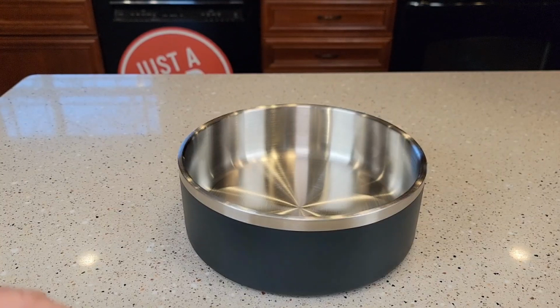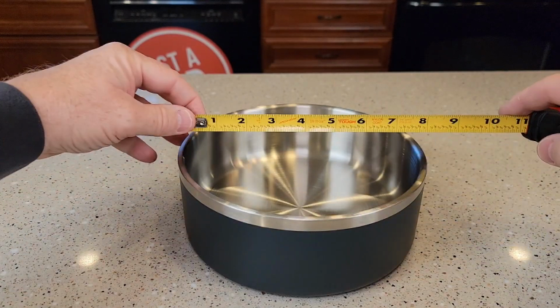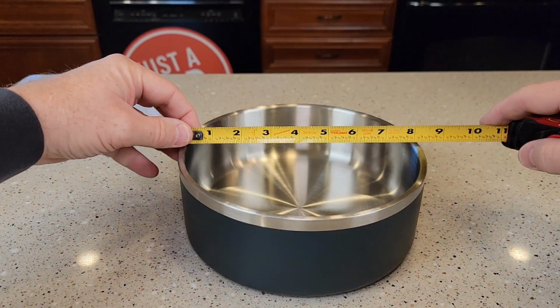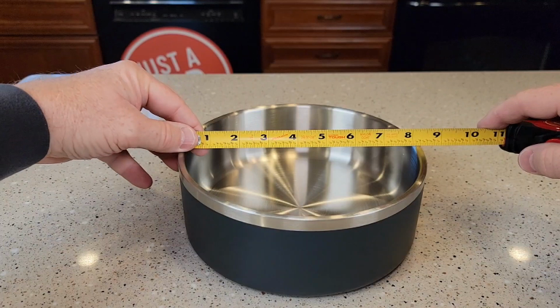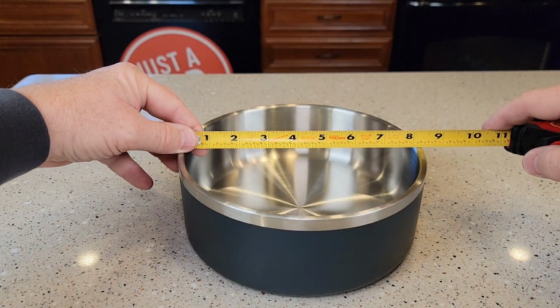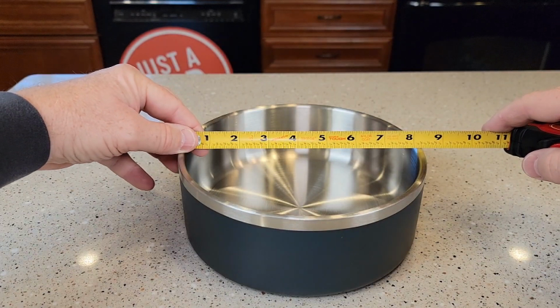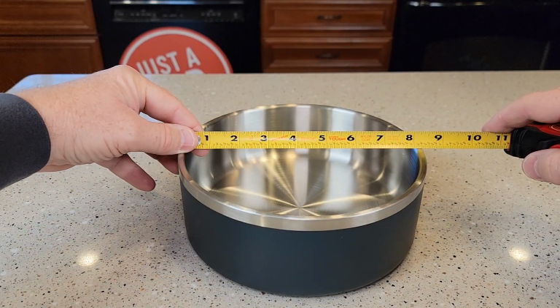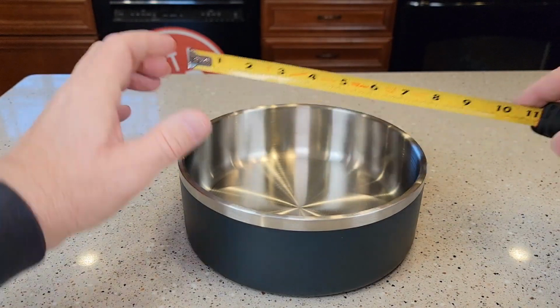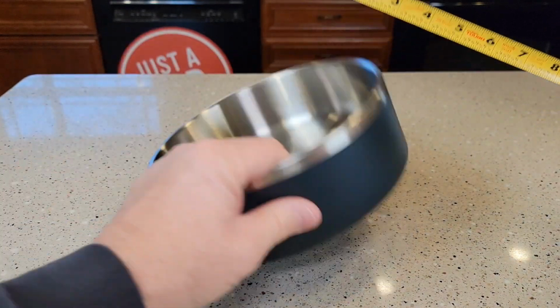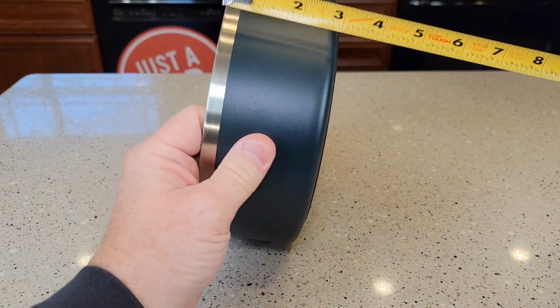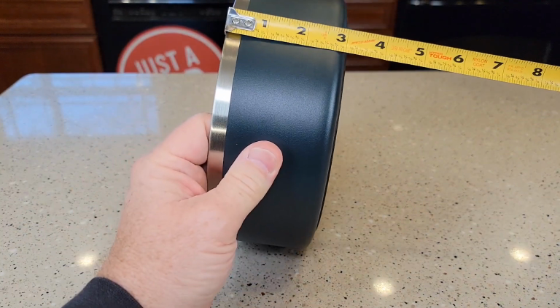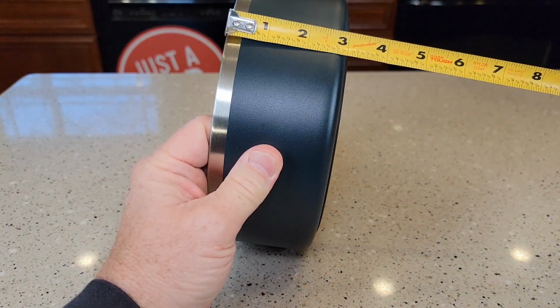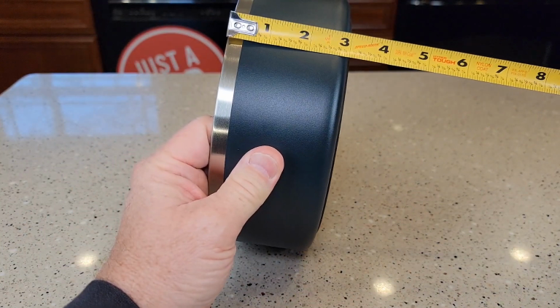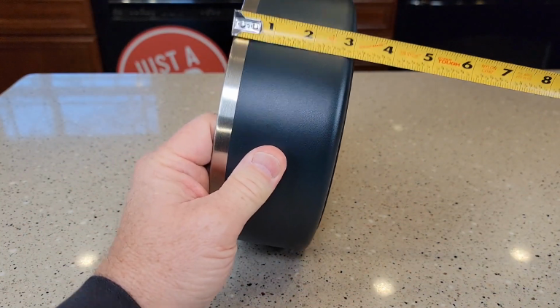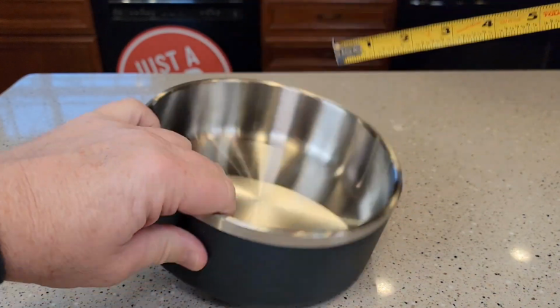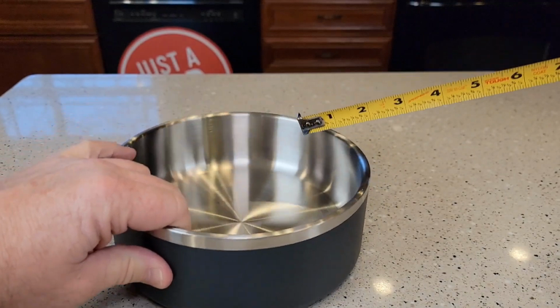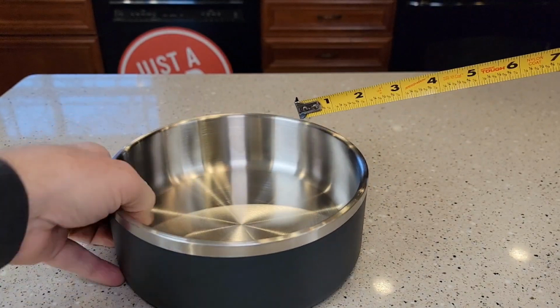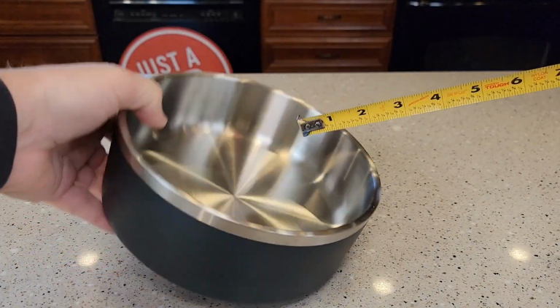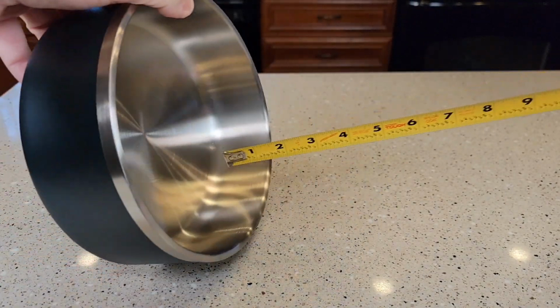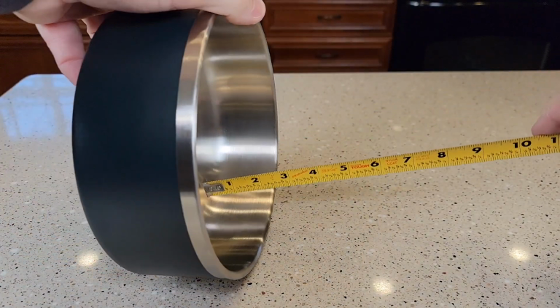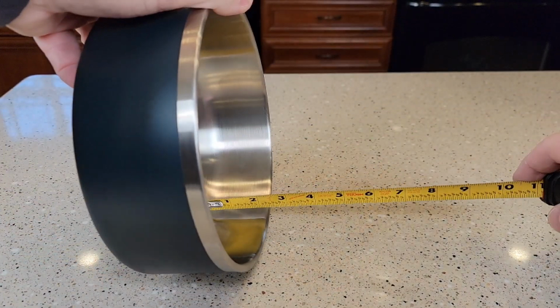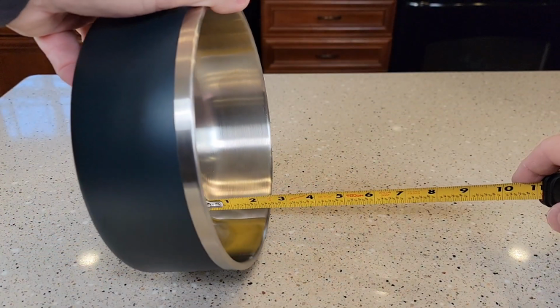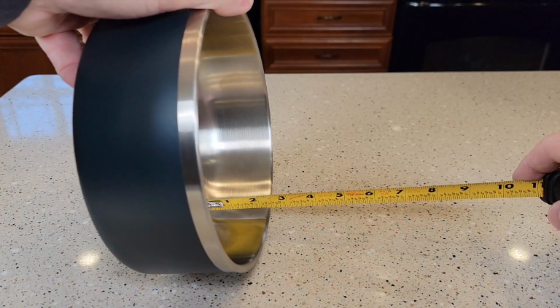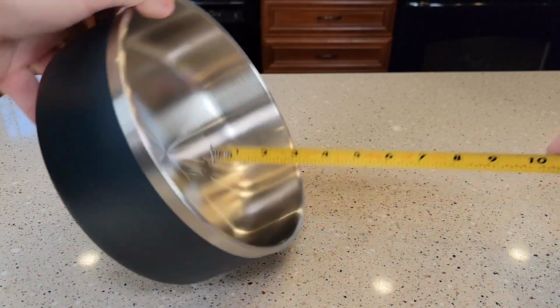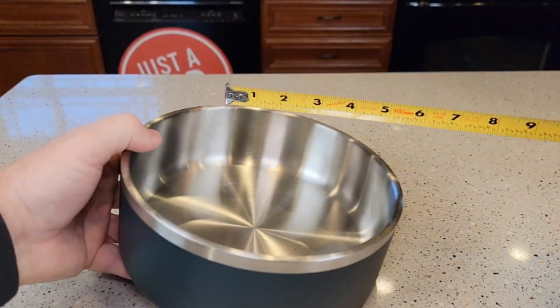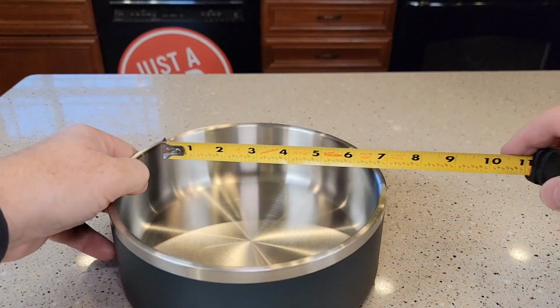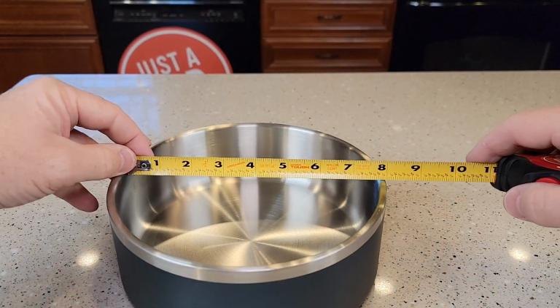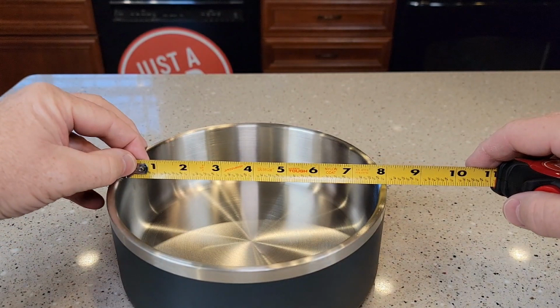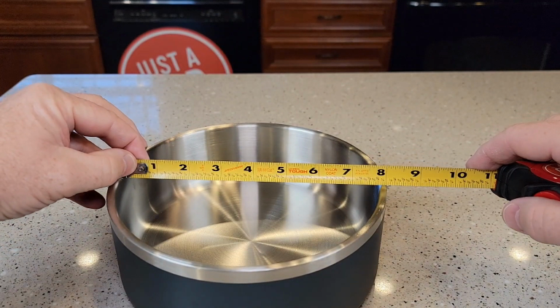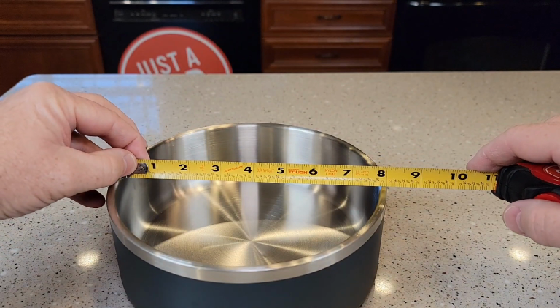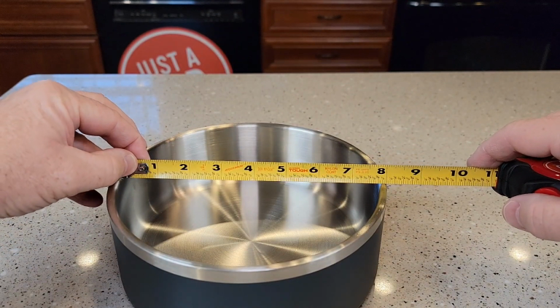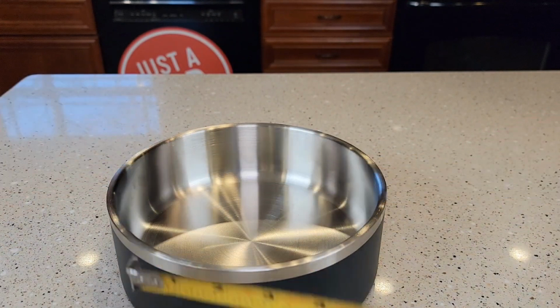Let's go over some dimensions. The width is about 8 and a quarter inches. It's about 3 inches tall, but the inside looks like it's right around 2 and a quarter inches tall by about 7 and three quarters inches wide.